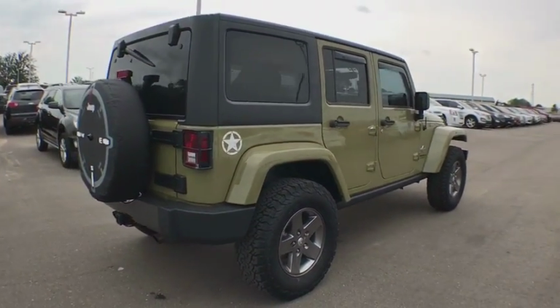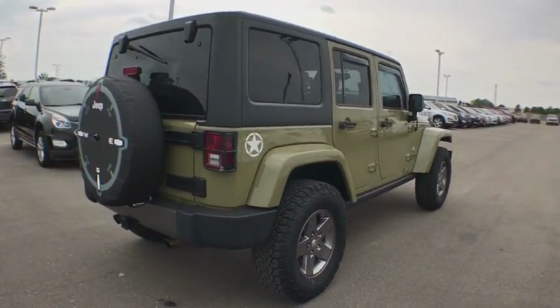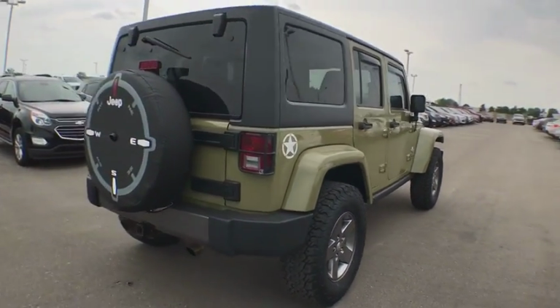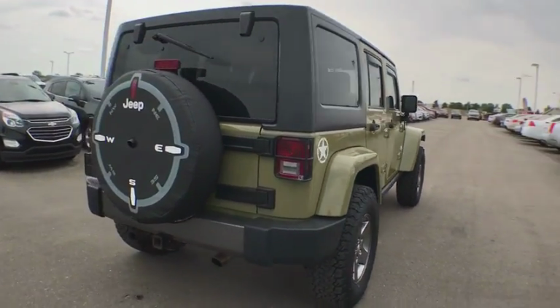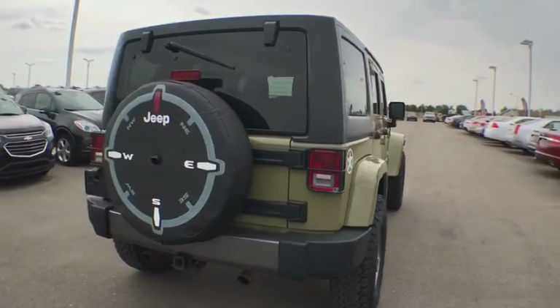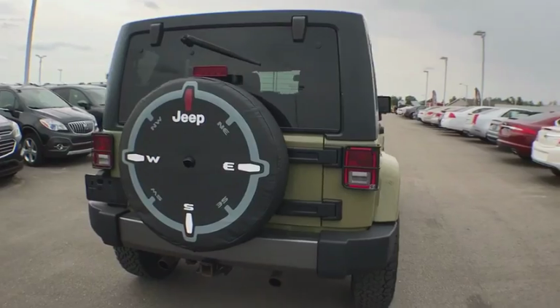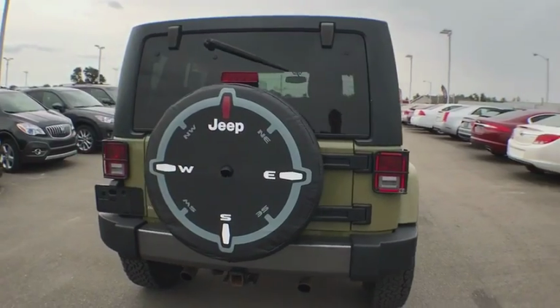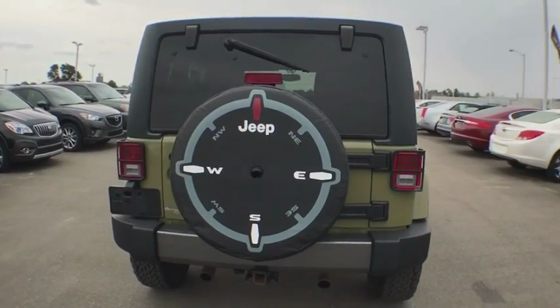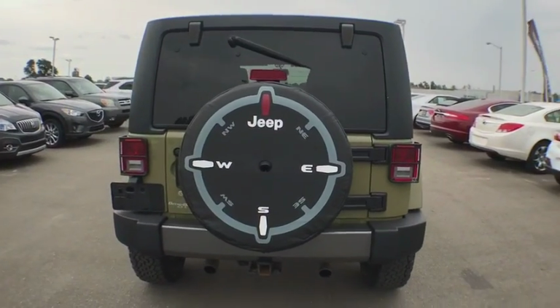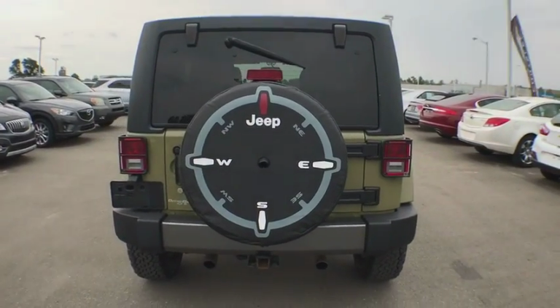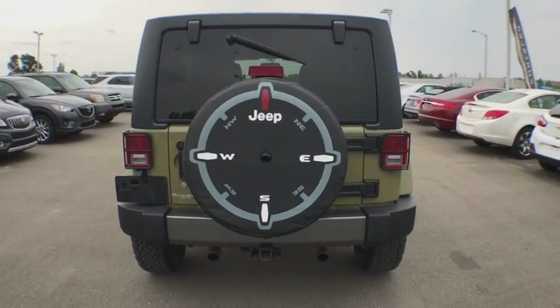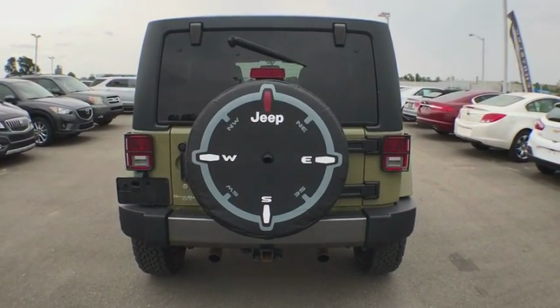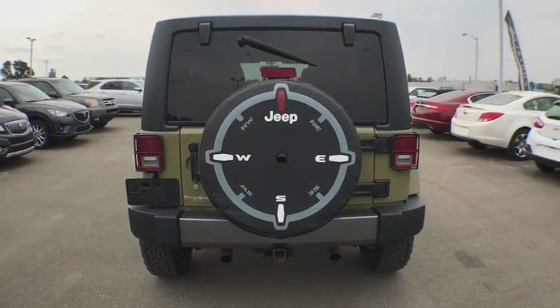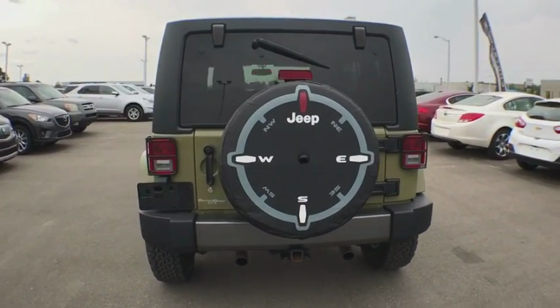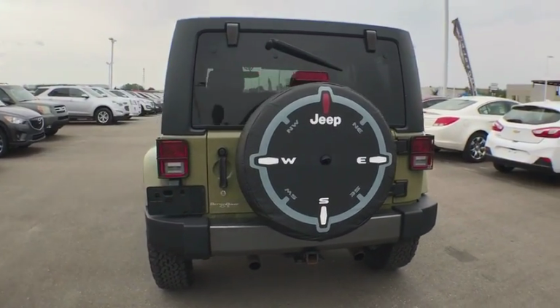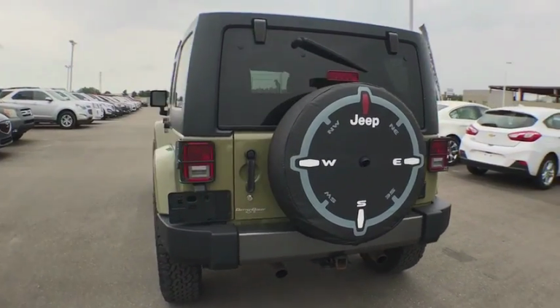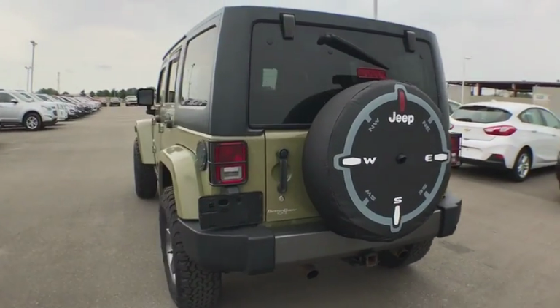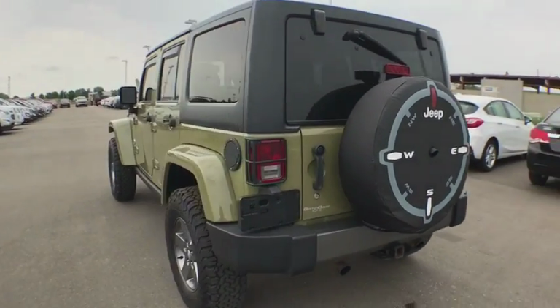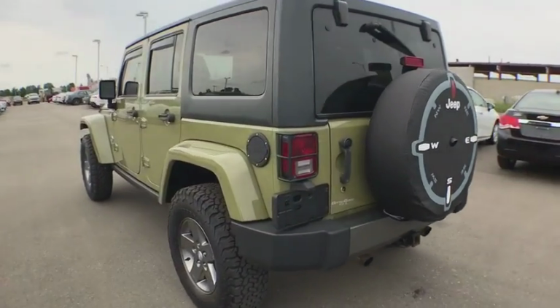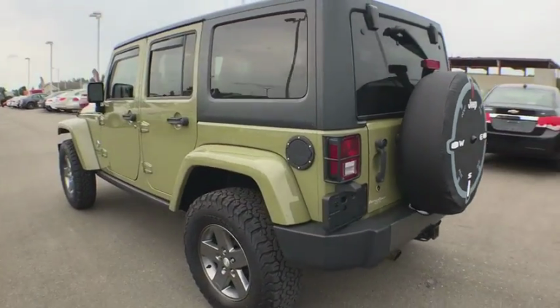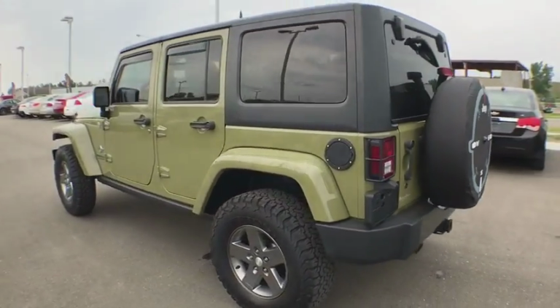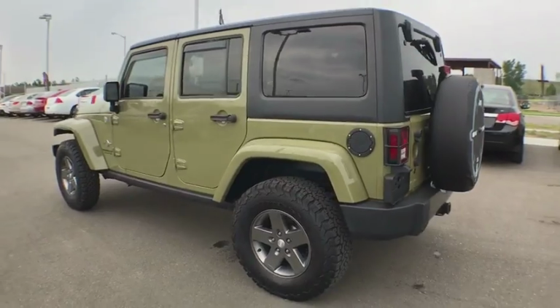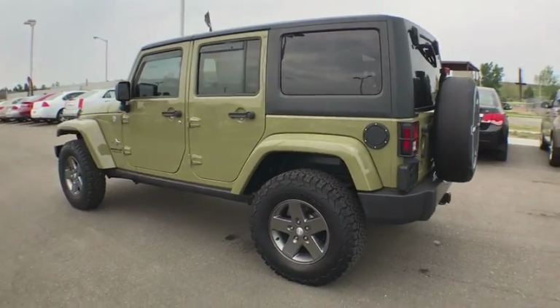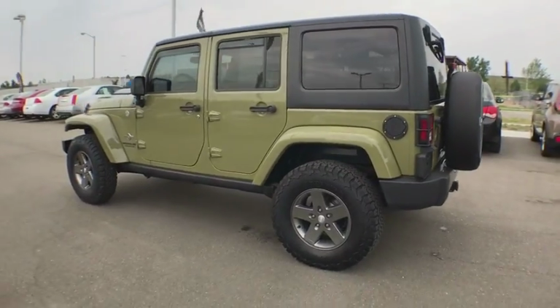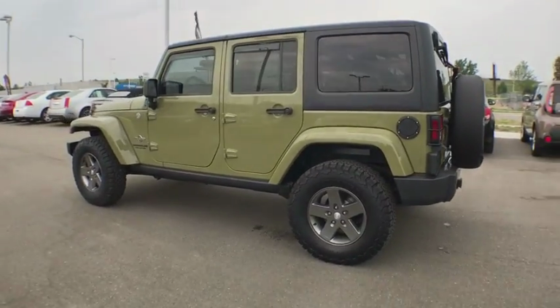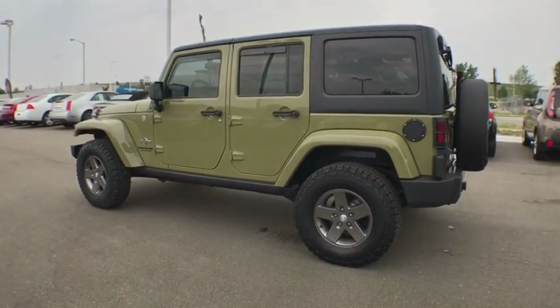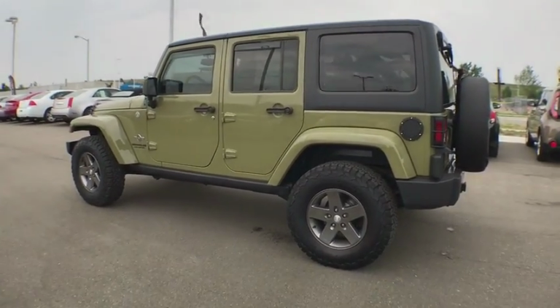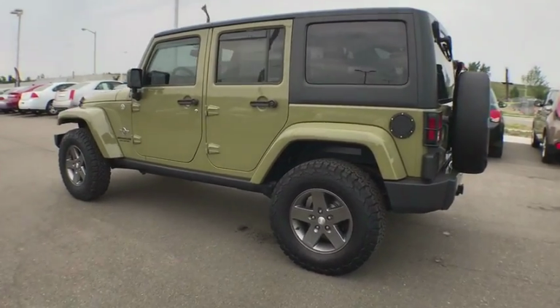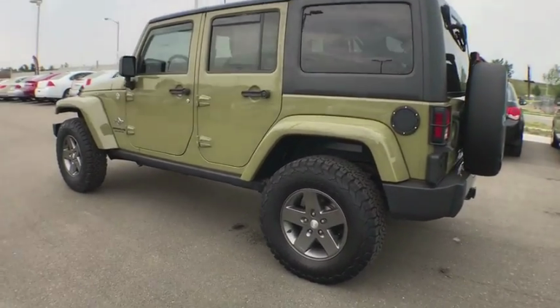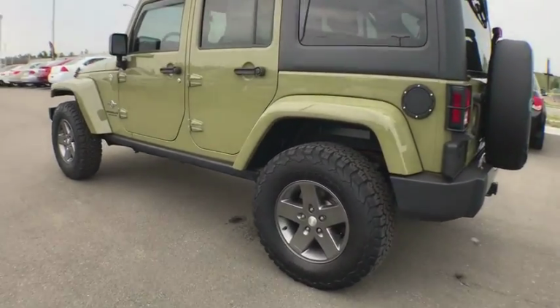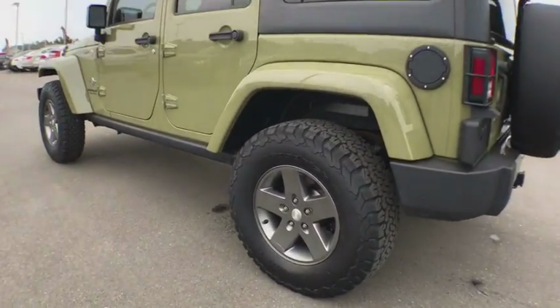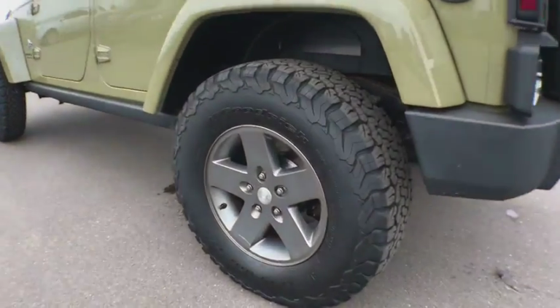Traction control, dual airbags, power steering, one owner, four-wheel disc brakes, center armrest, fog lights, compass, CD player, electronic stability control.